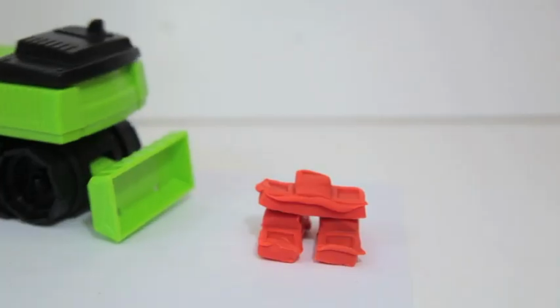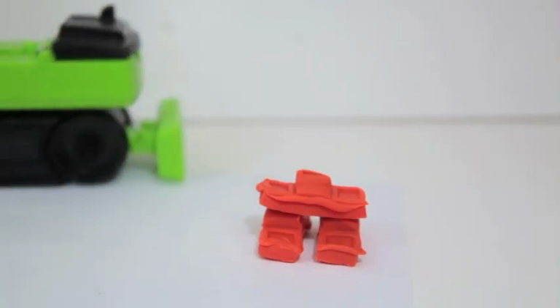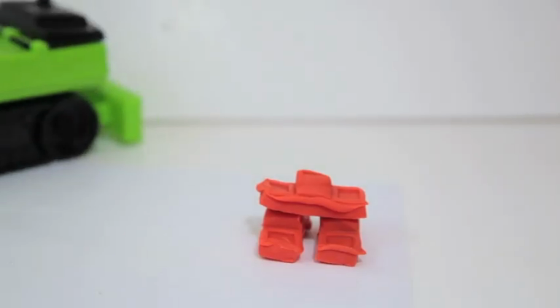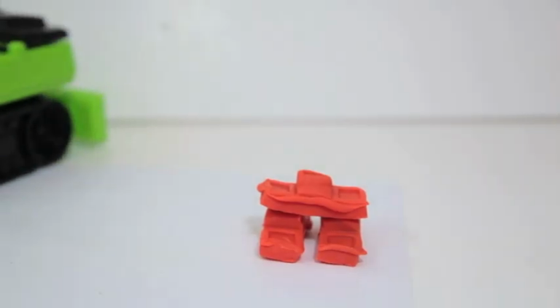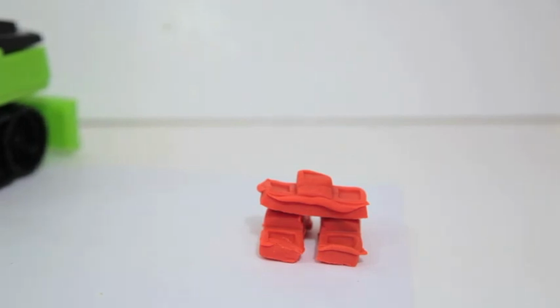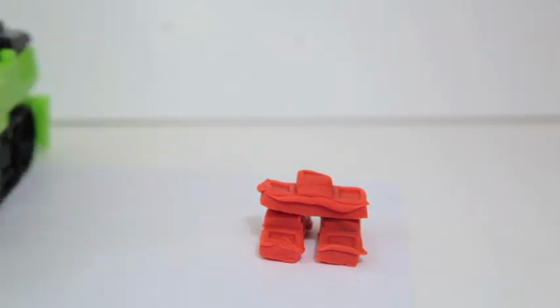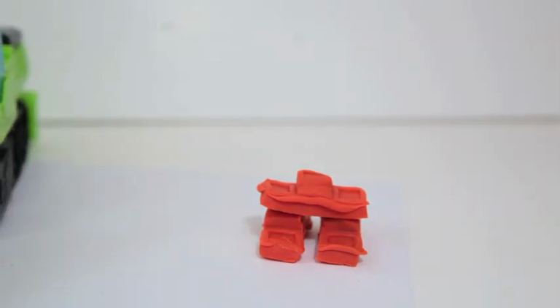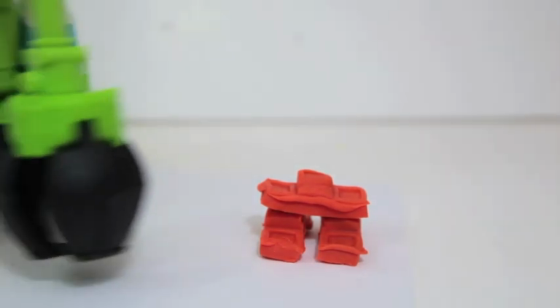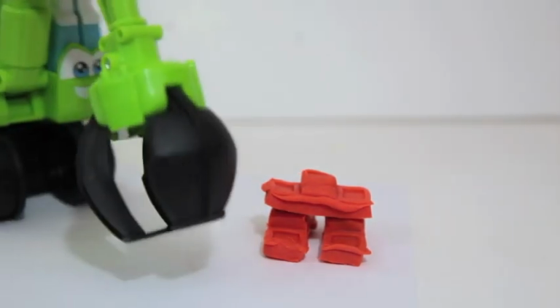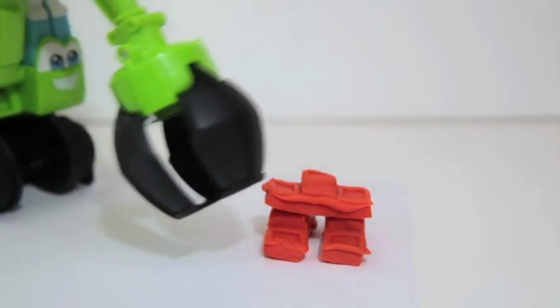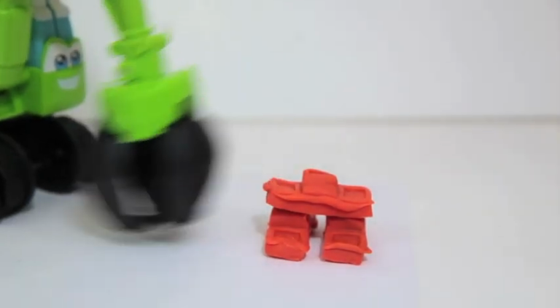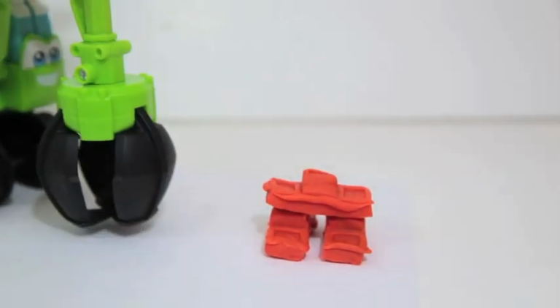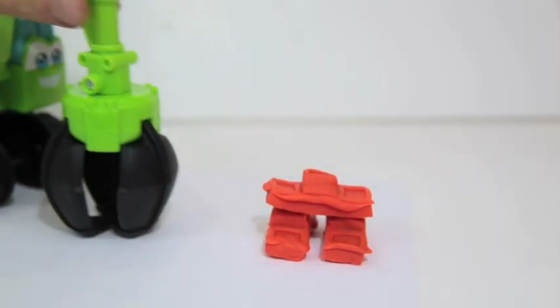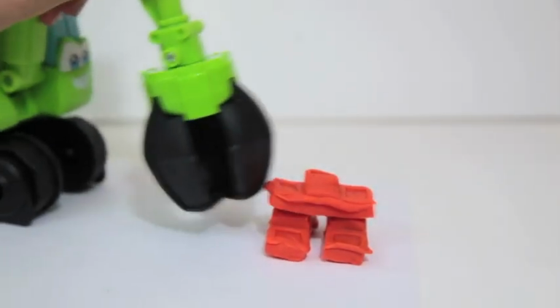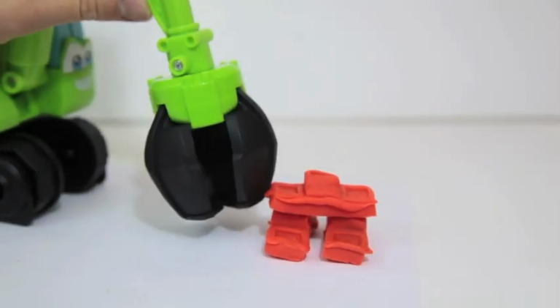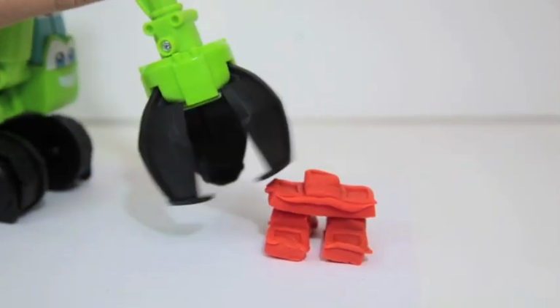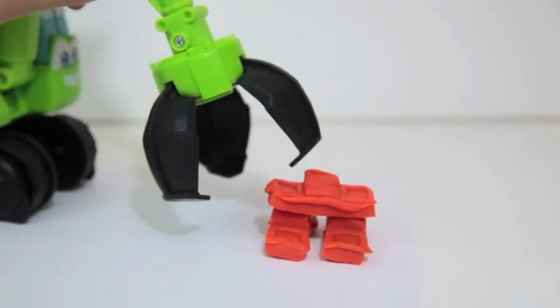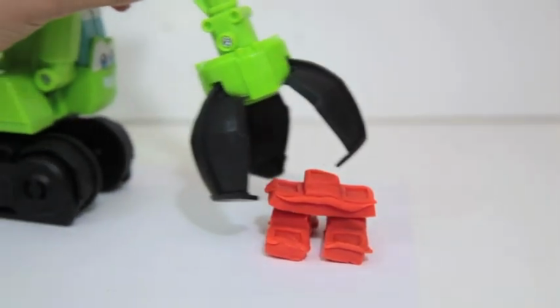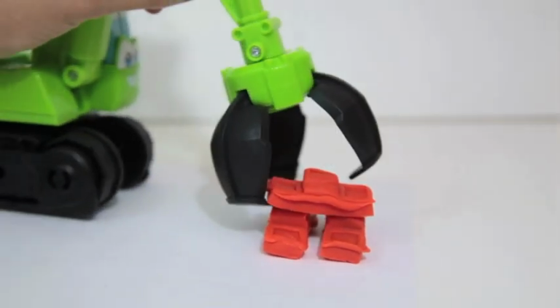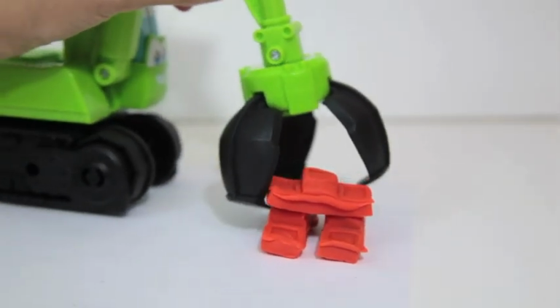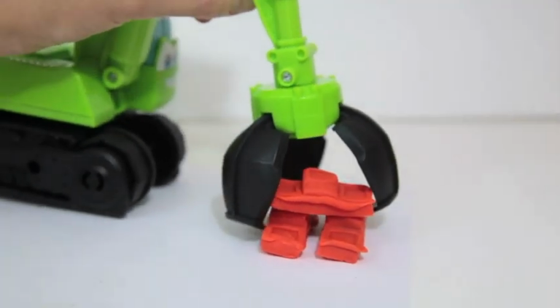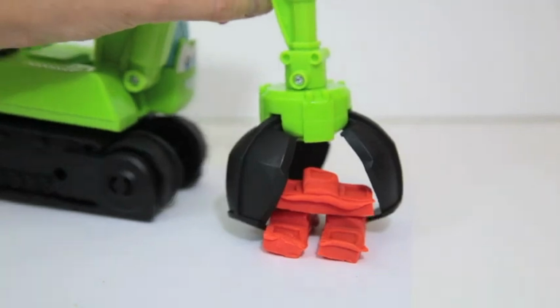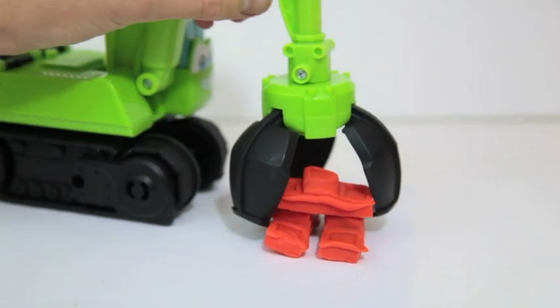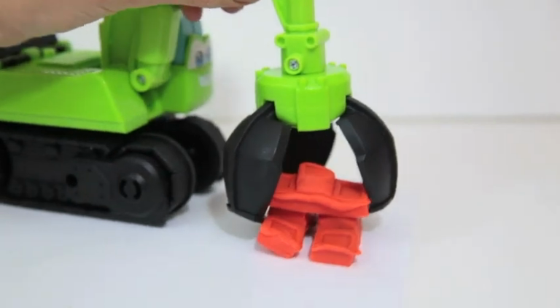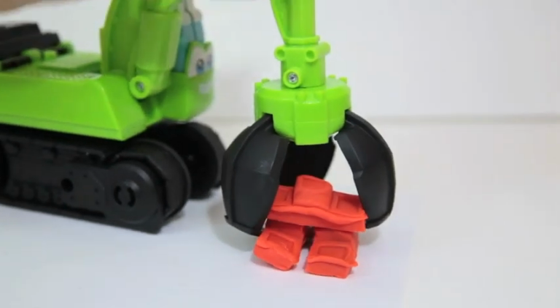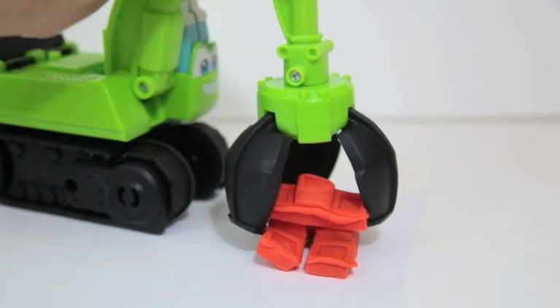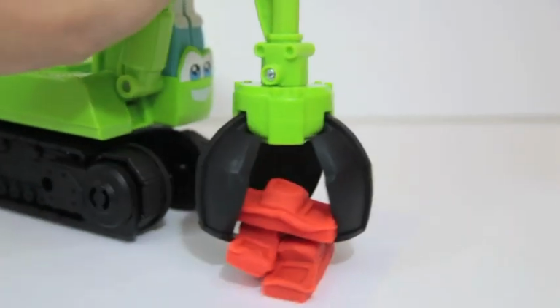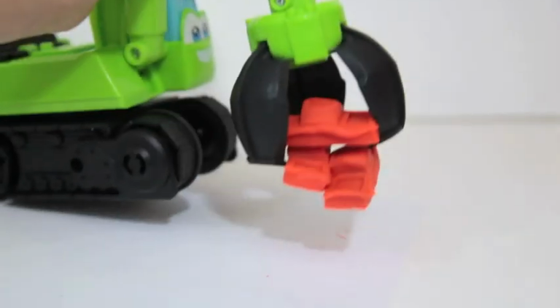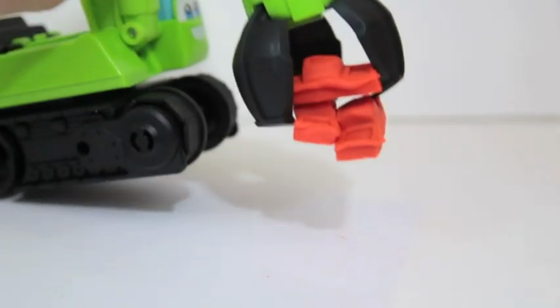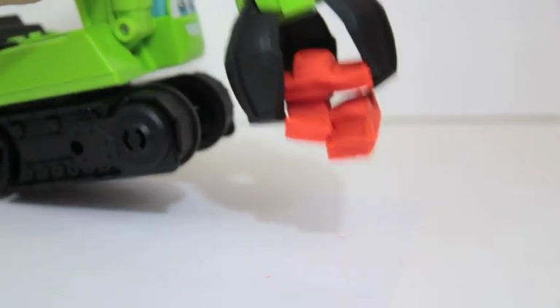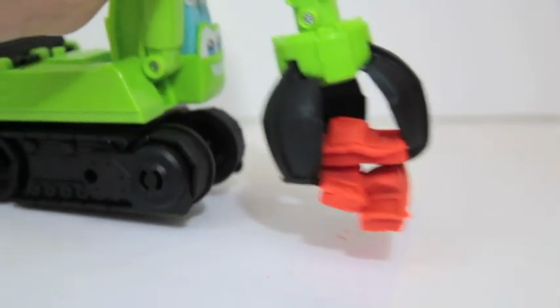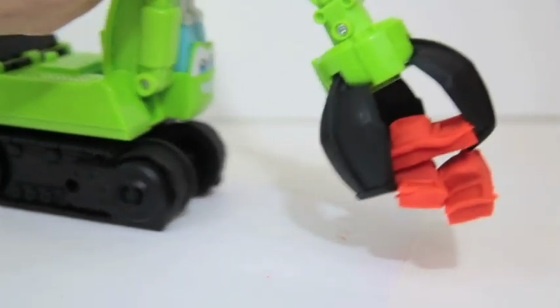Now let's have the excavator's claw pick up some of these bricks. Wow, it looks like it can pick up three of the bricks at one time.